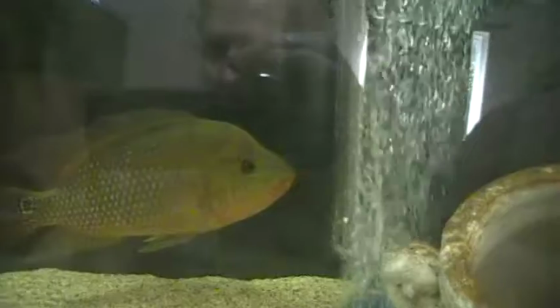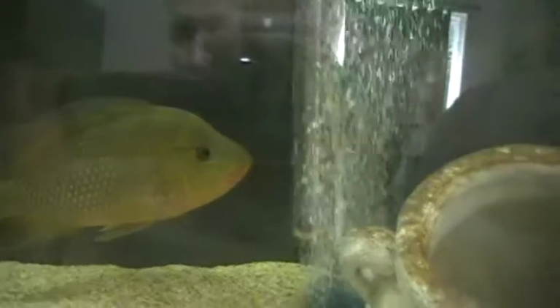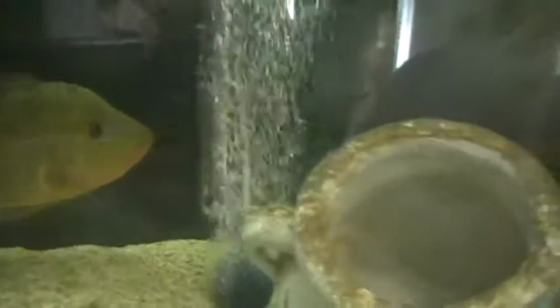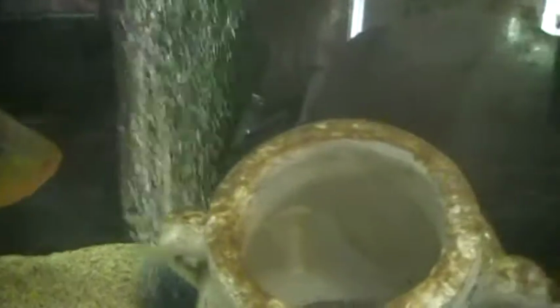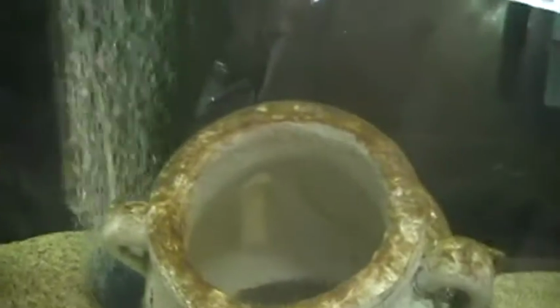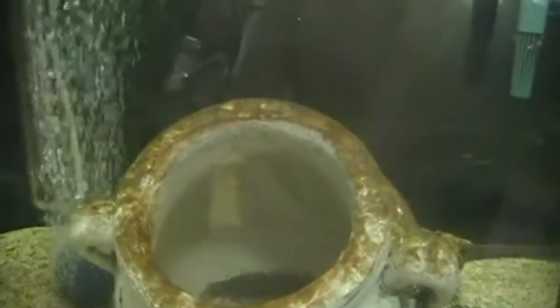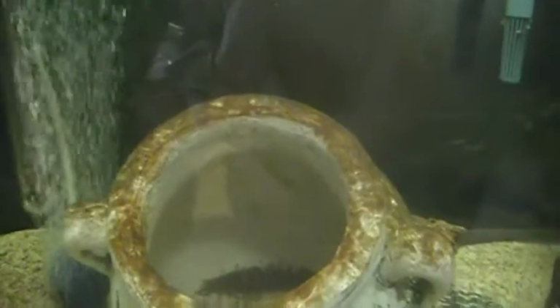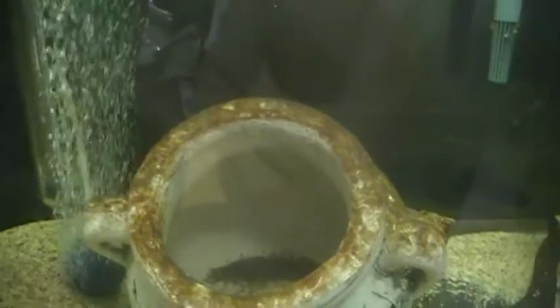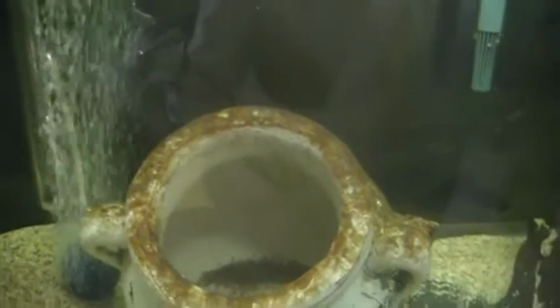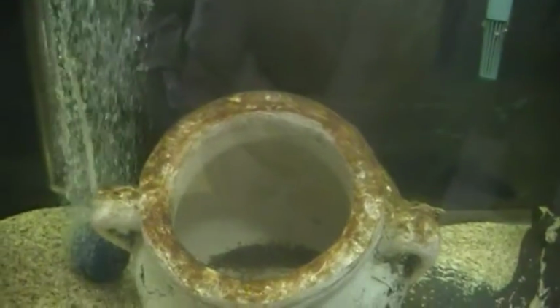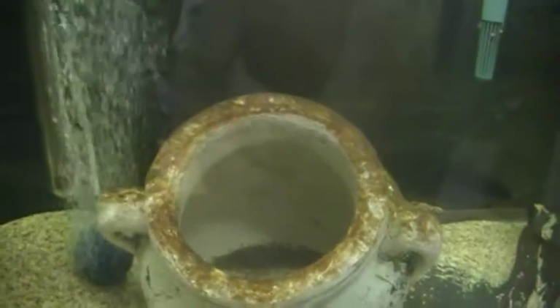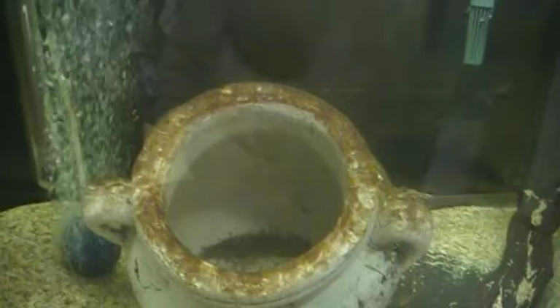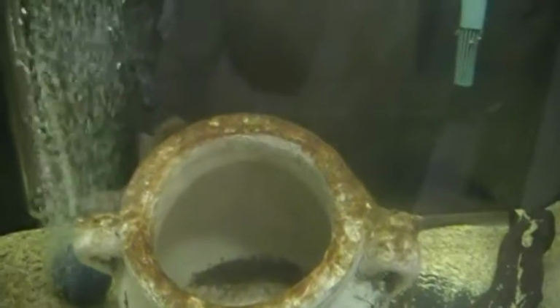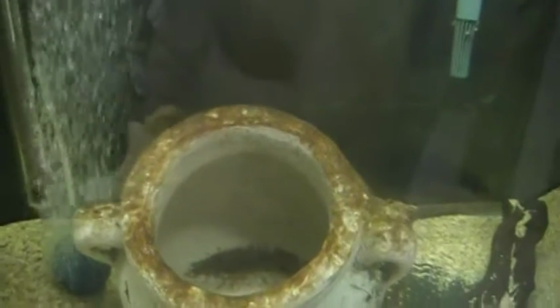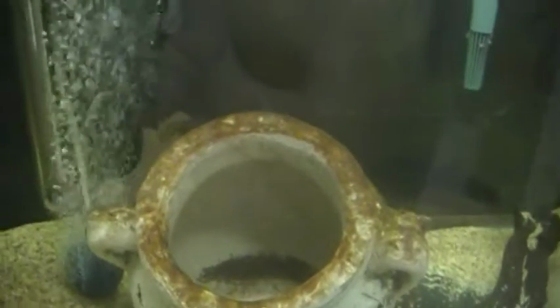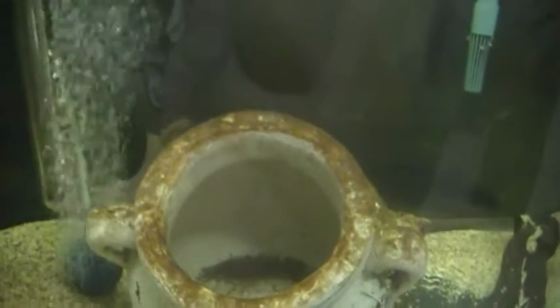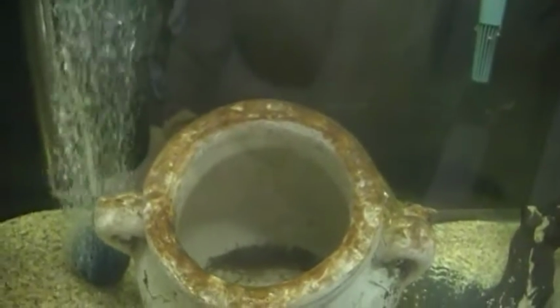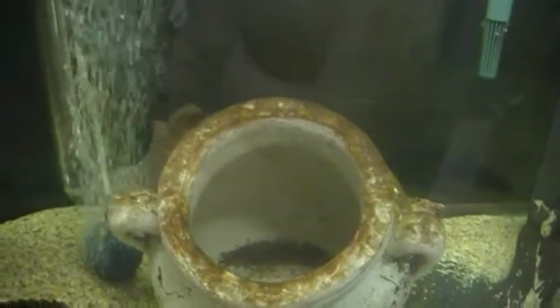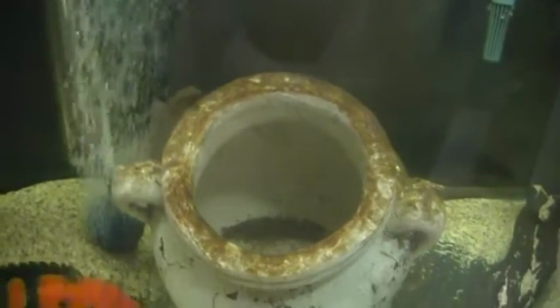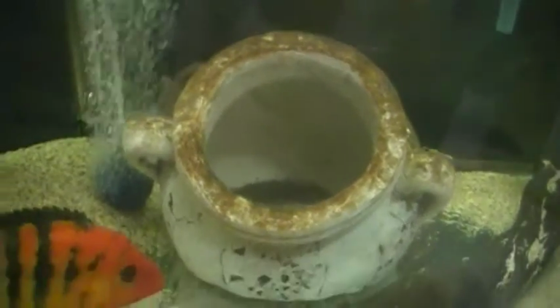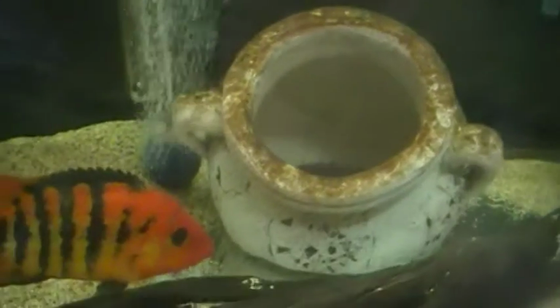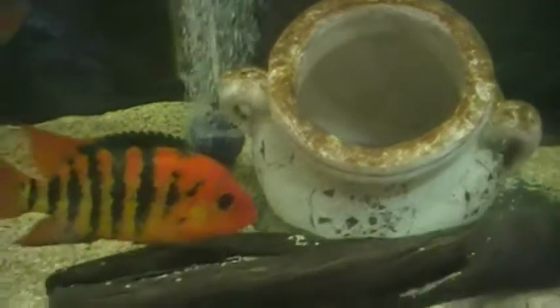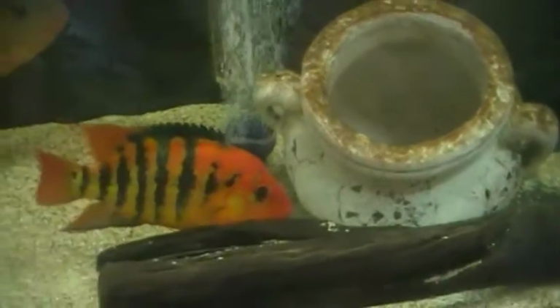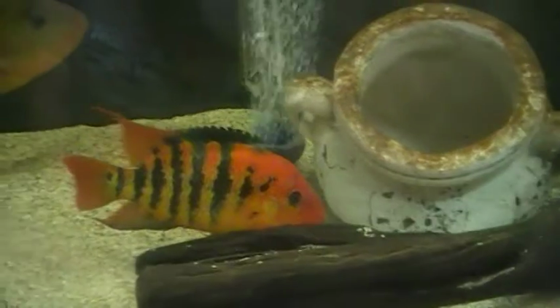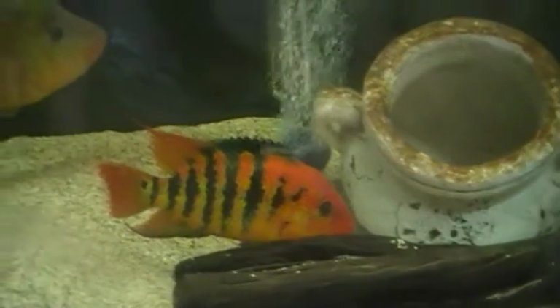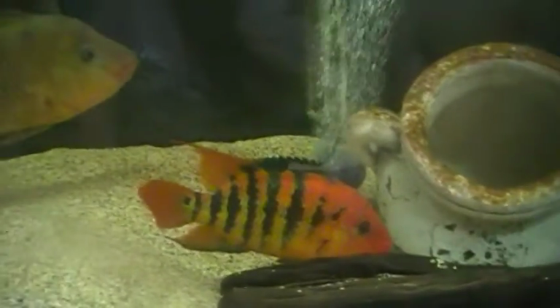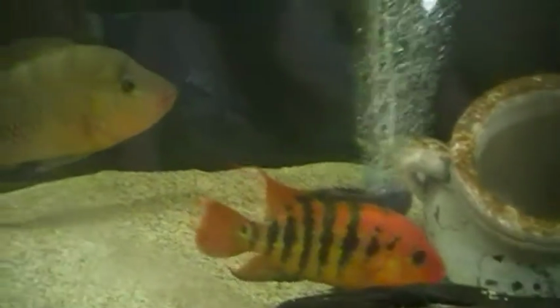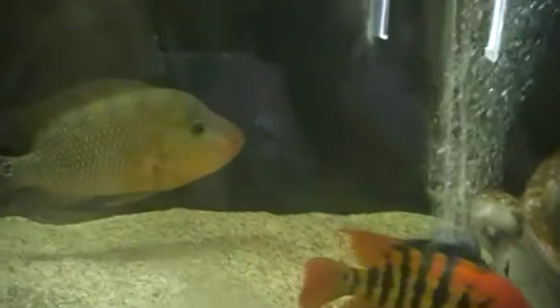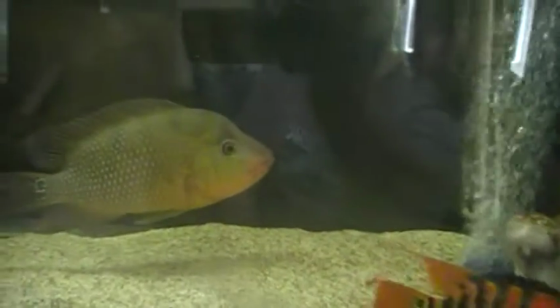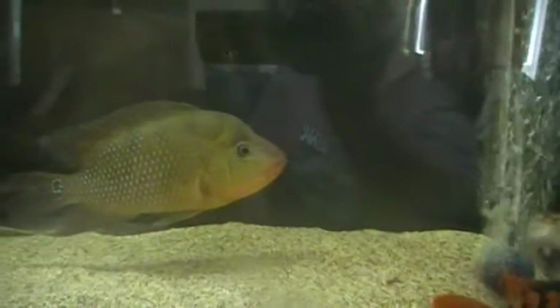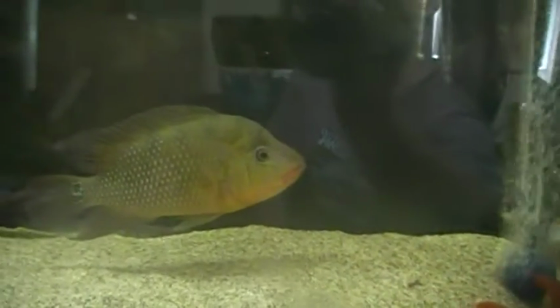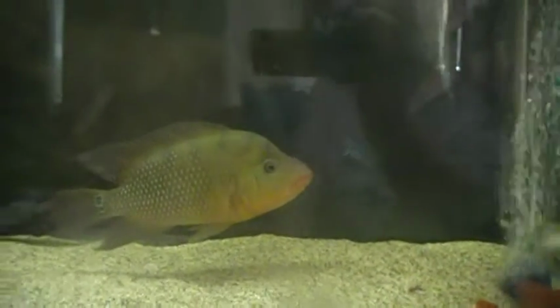Let's take a quick look at the little guys inside.